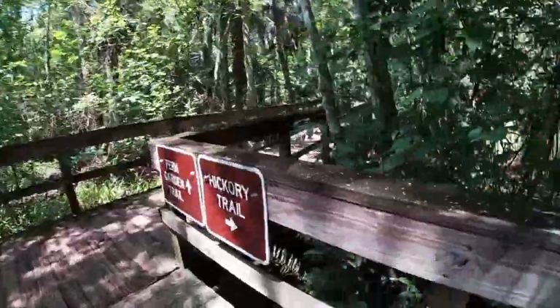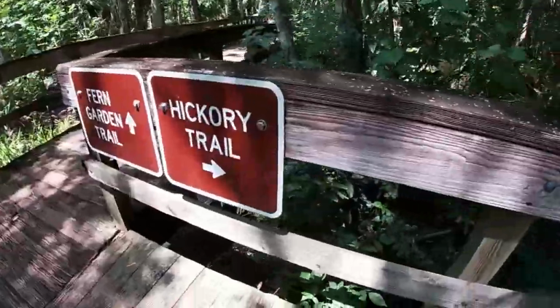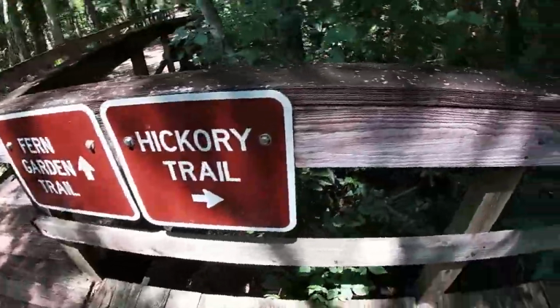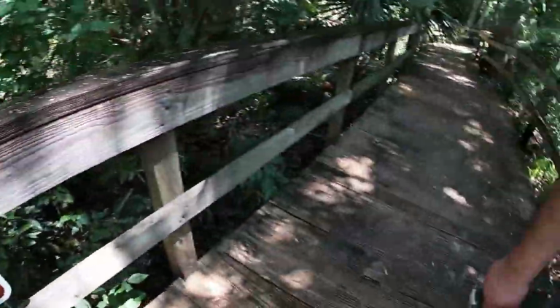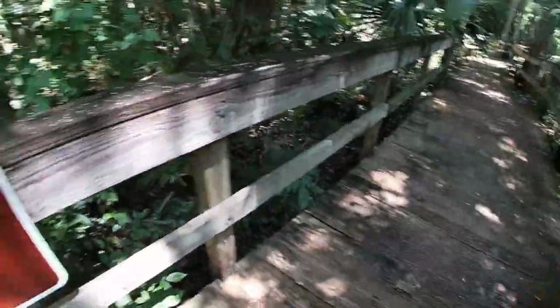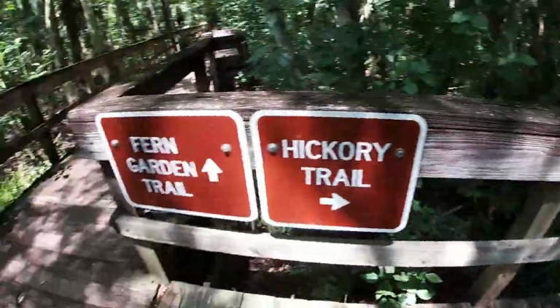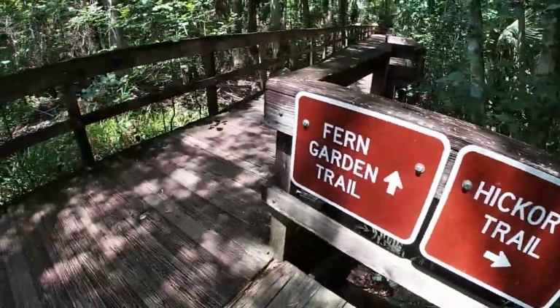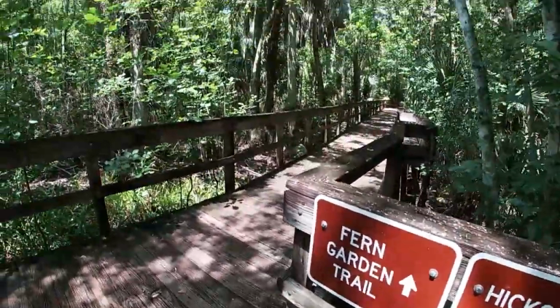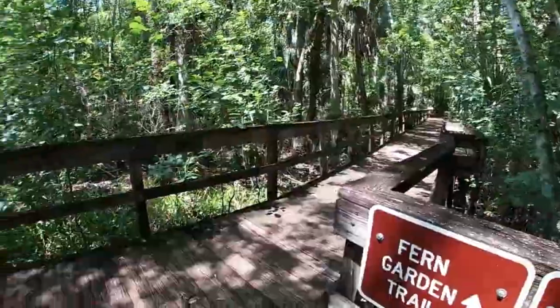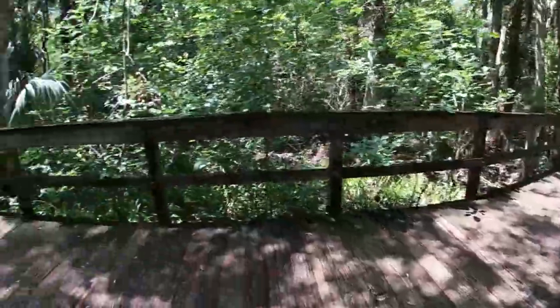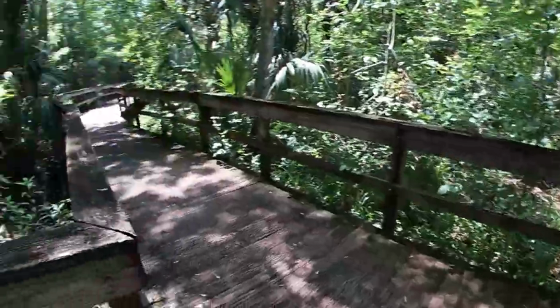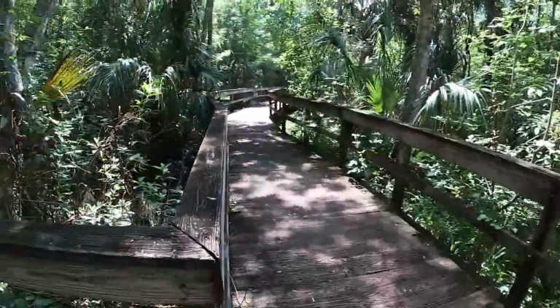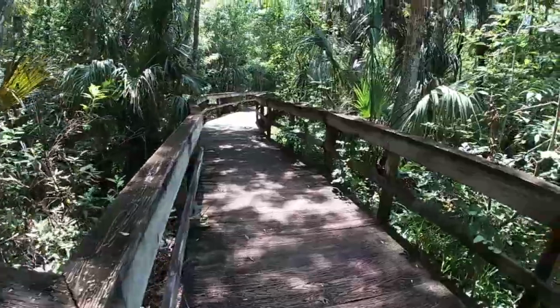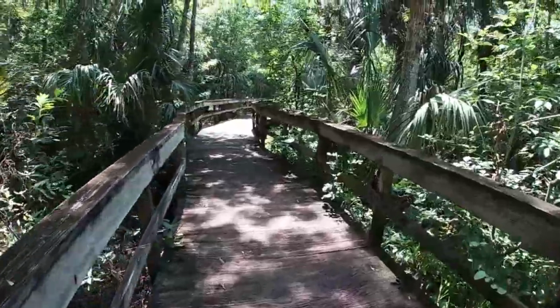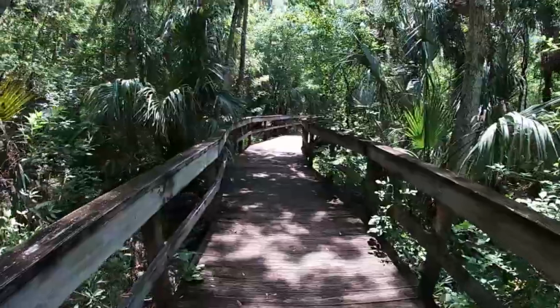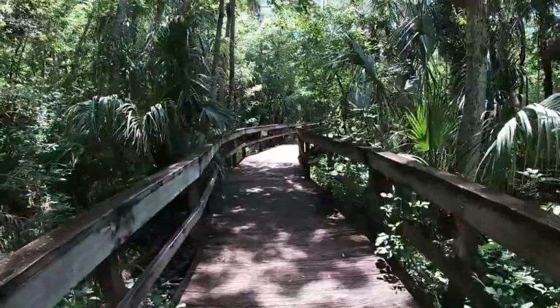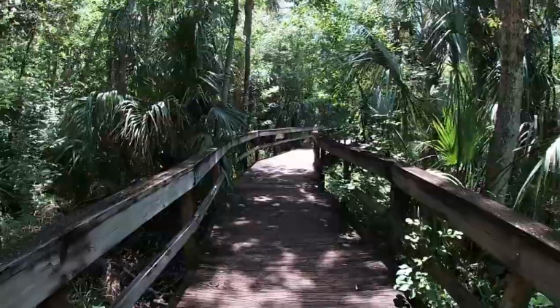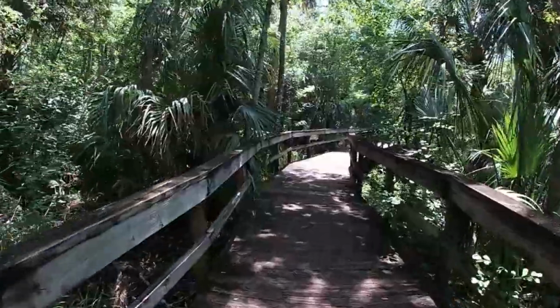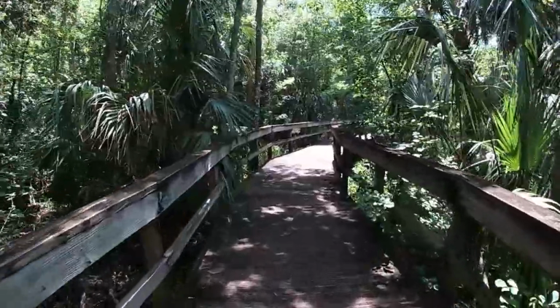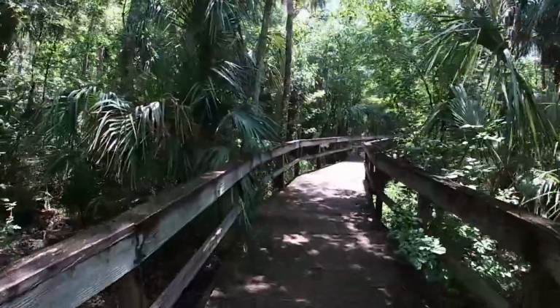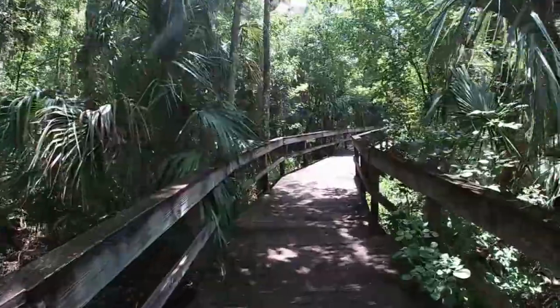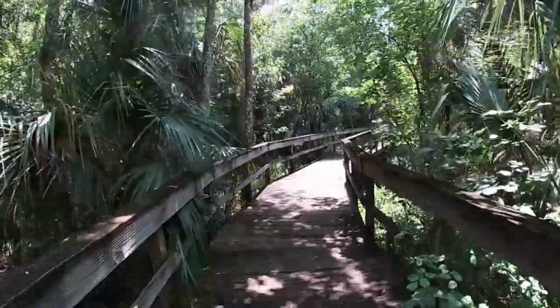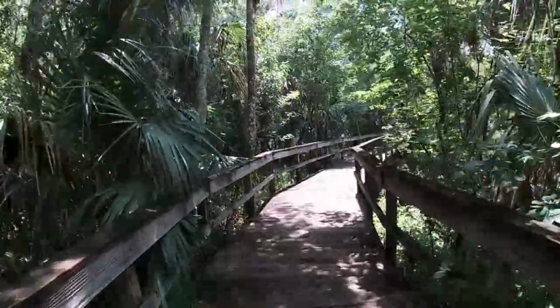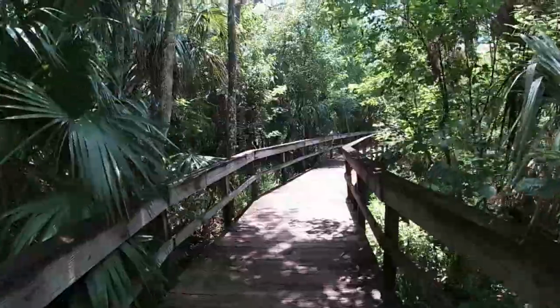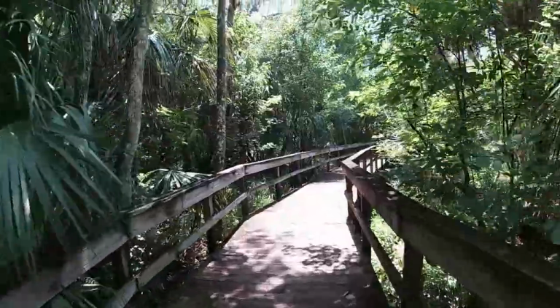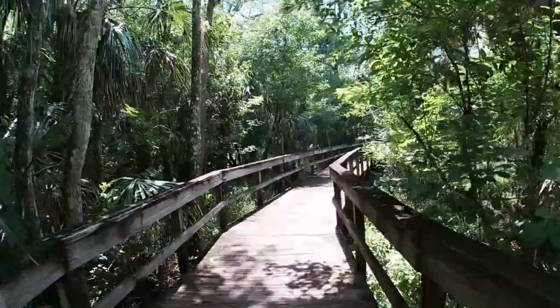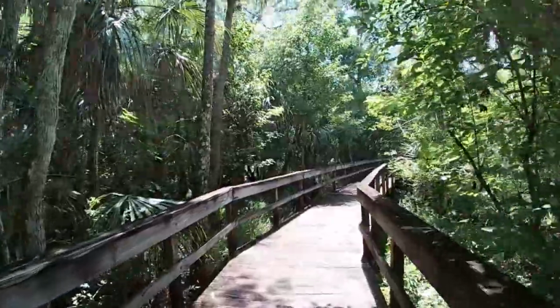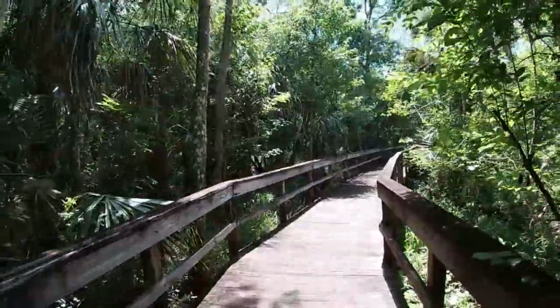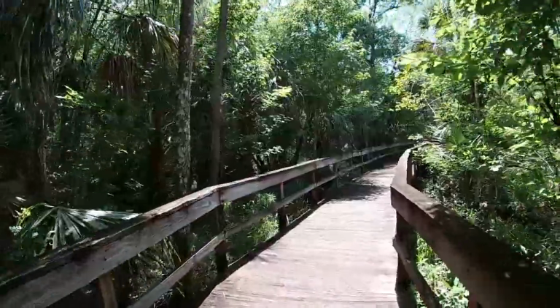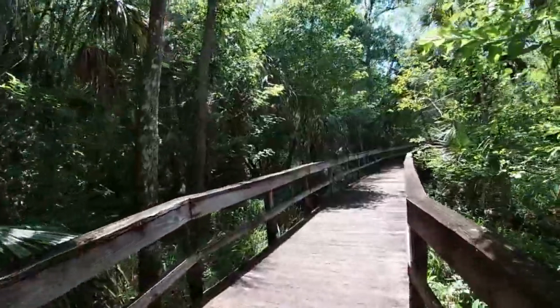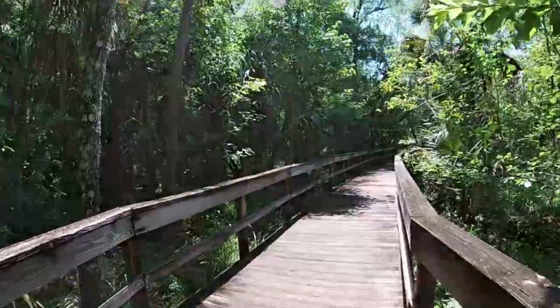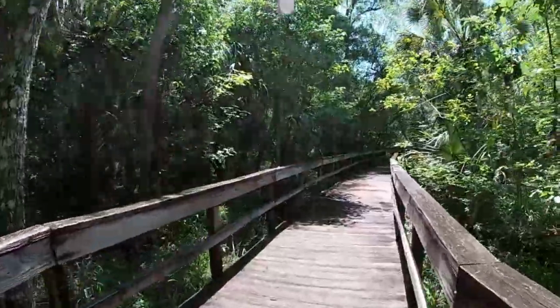Hickory Trail this way, and then Fern Garden Trail this way. Let's go left and then we'll come back. We should be carrying a map around. We'll record anything else we see. Shh — let us be quiet.